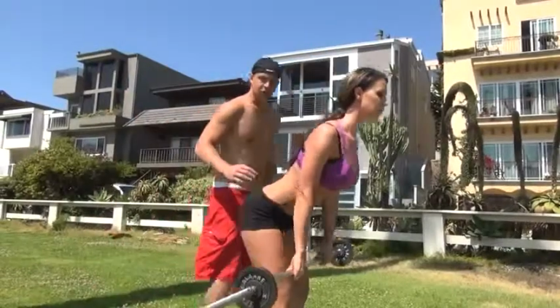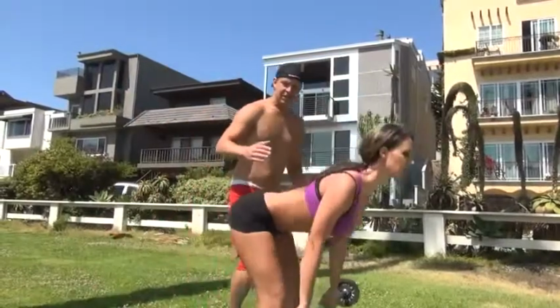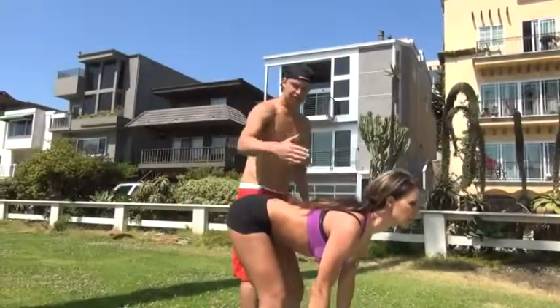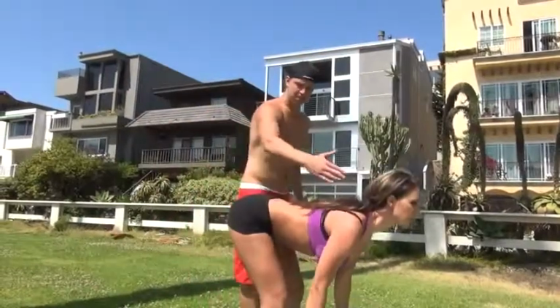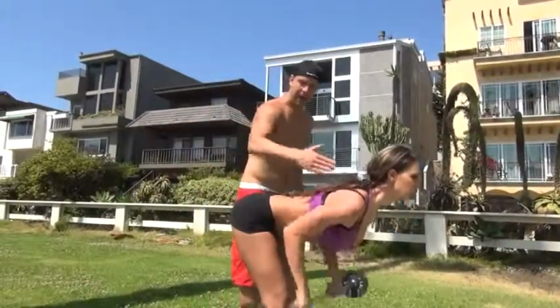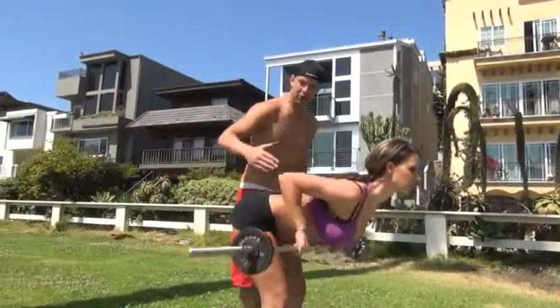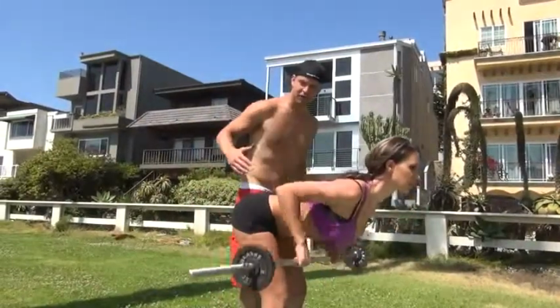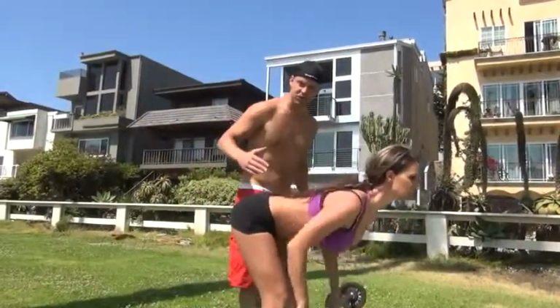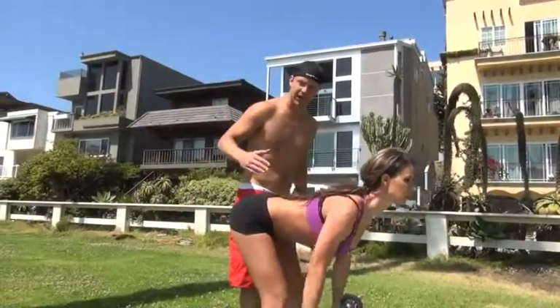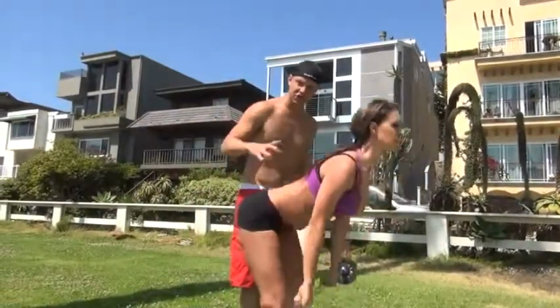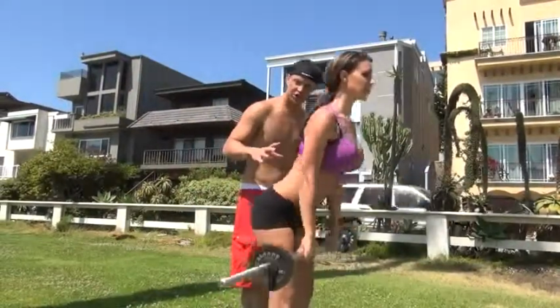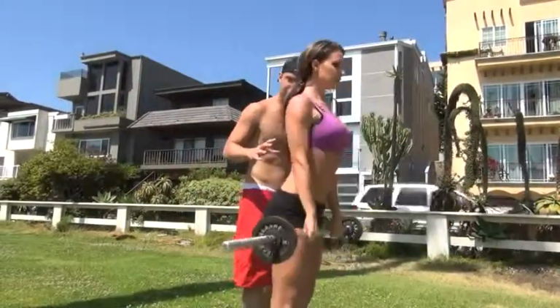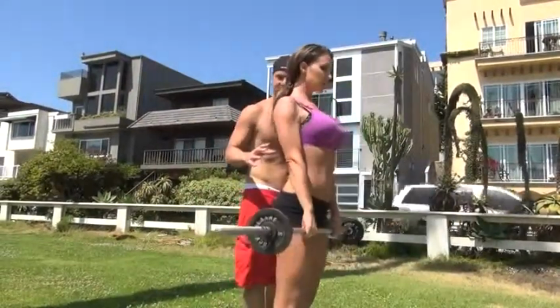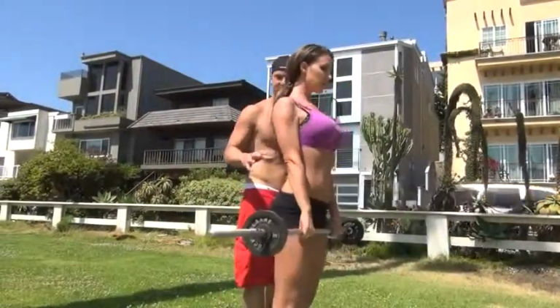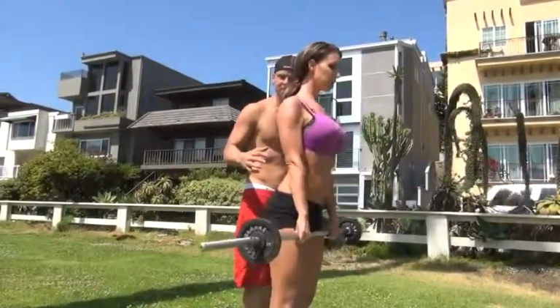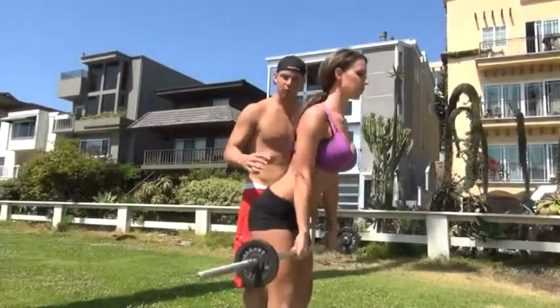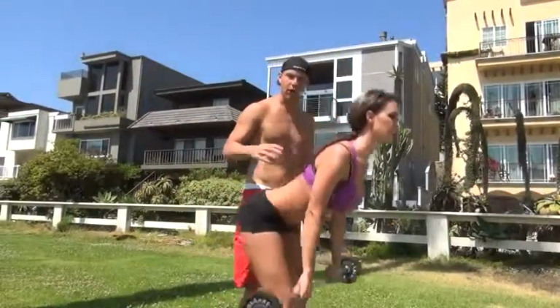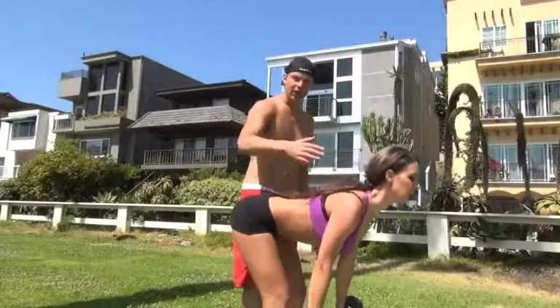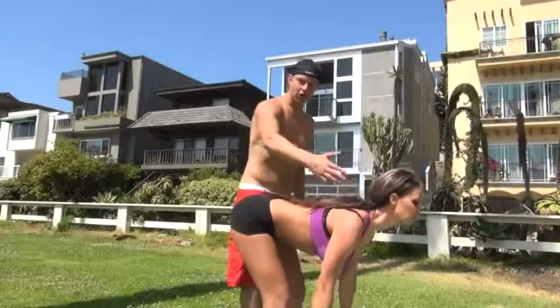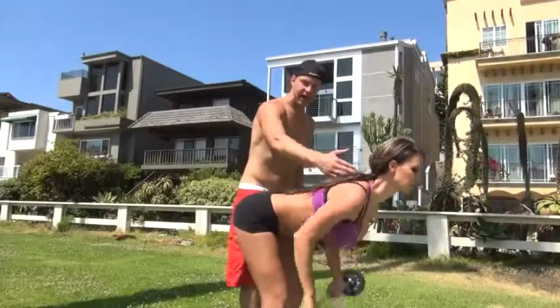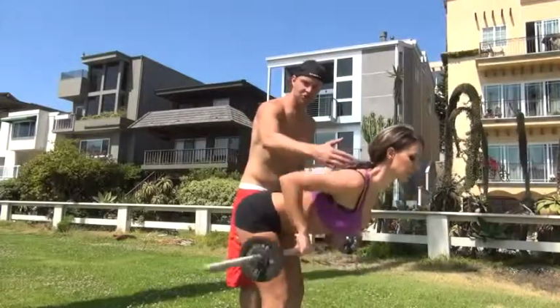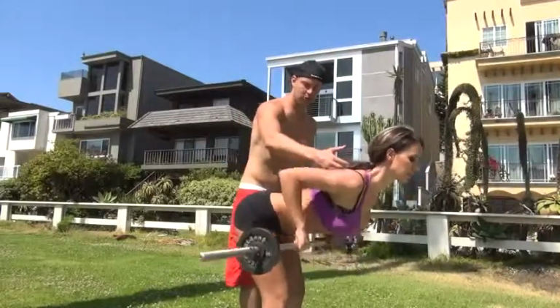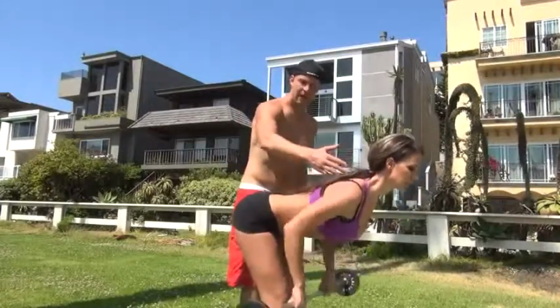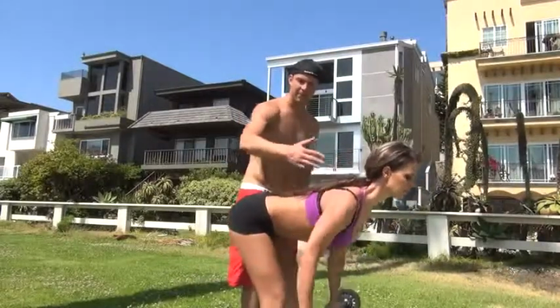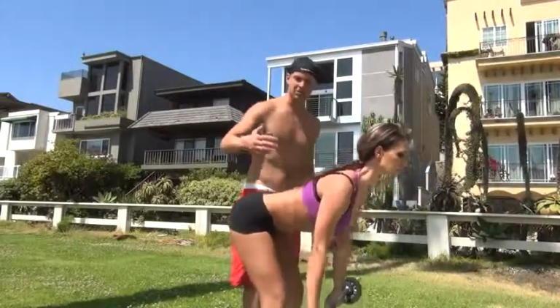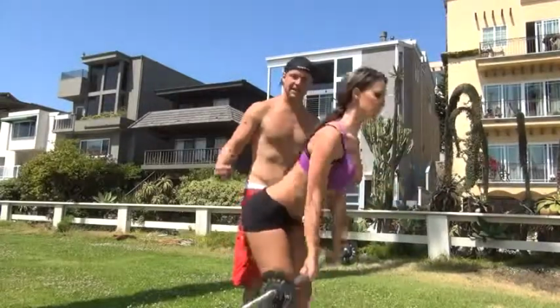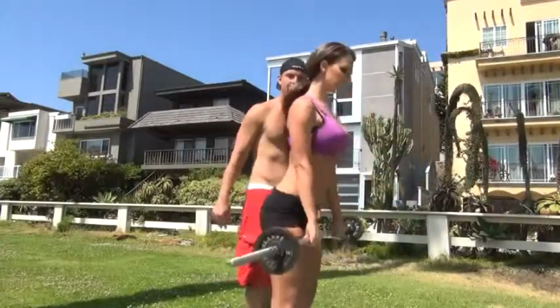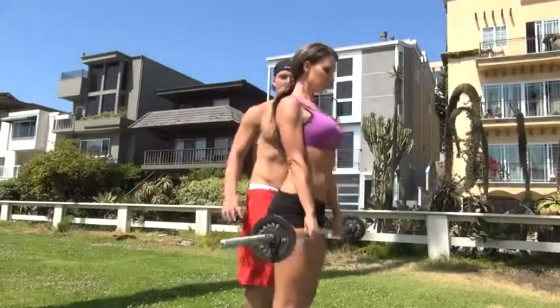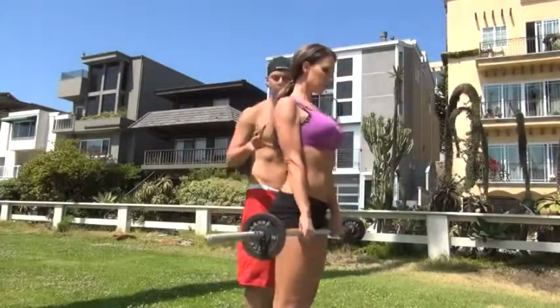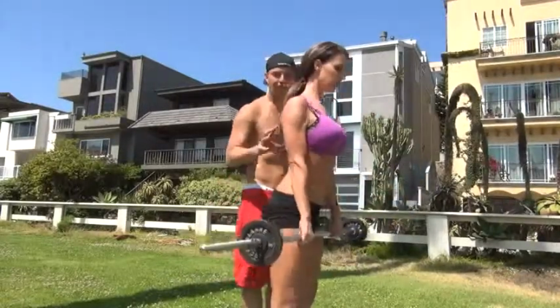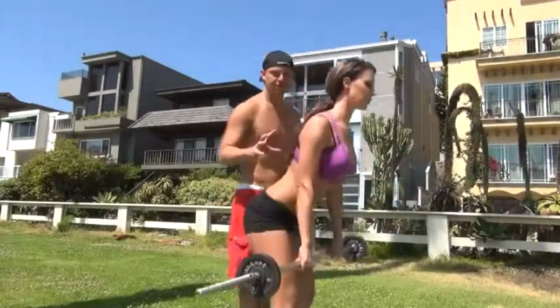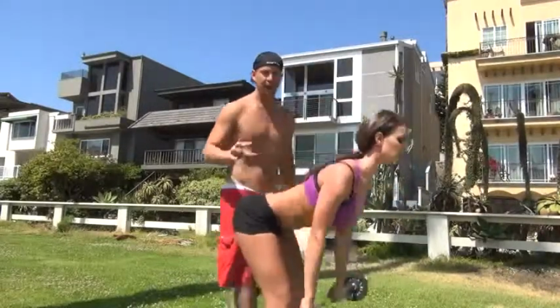Notice how she keeps her back perfectly straight as she goes down to the deadlift and then does the row. Go down, squeeze those back muscles and then come back up. Great for the back.